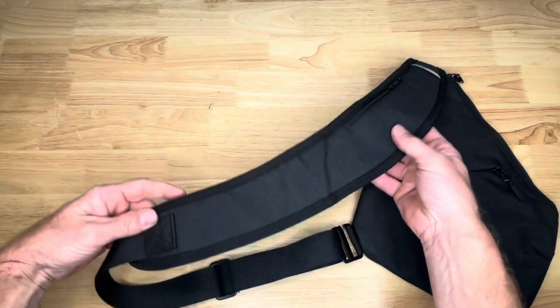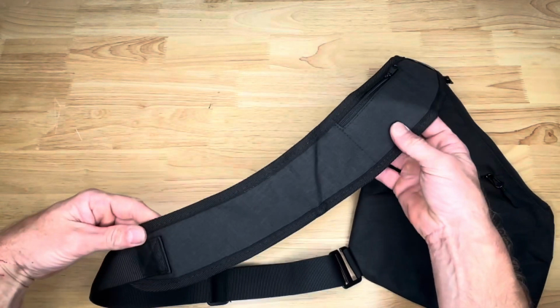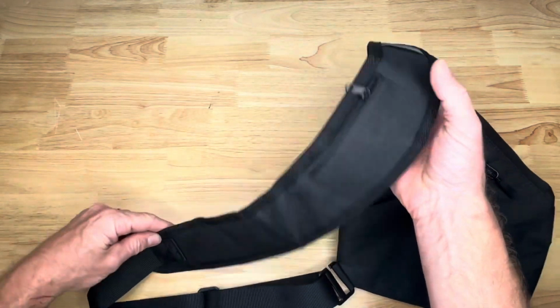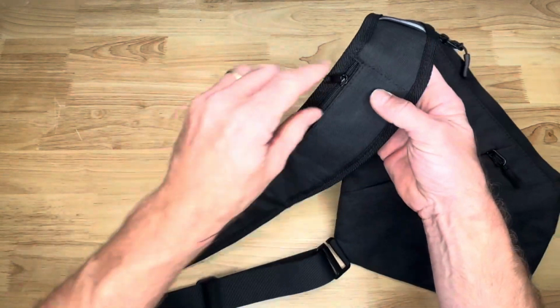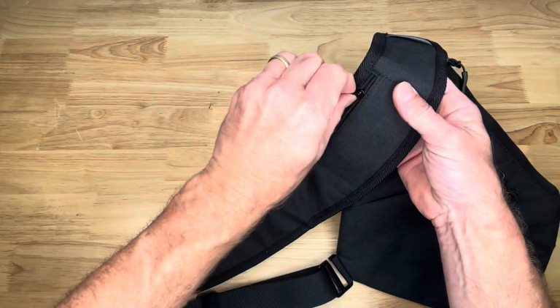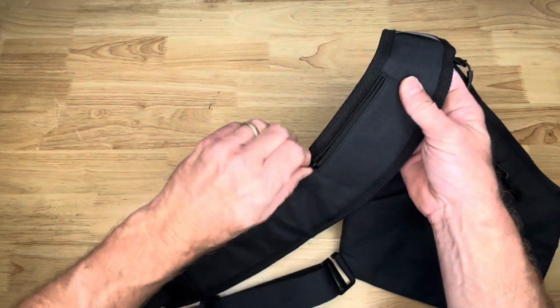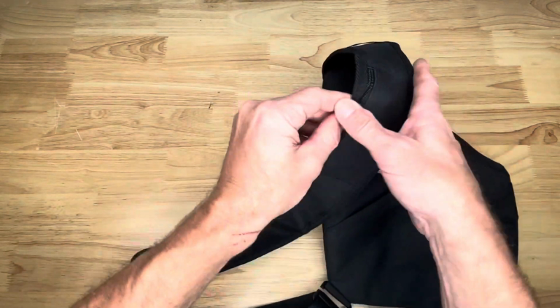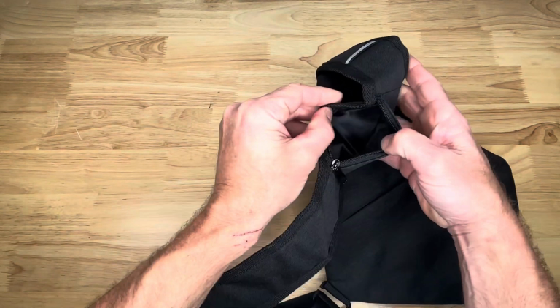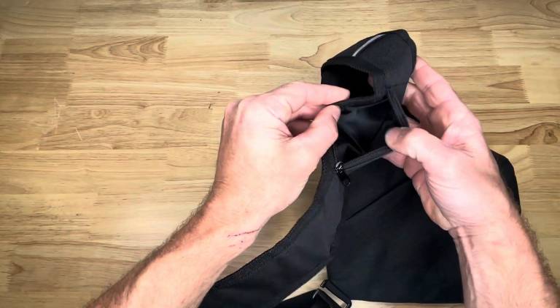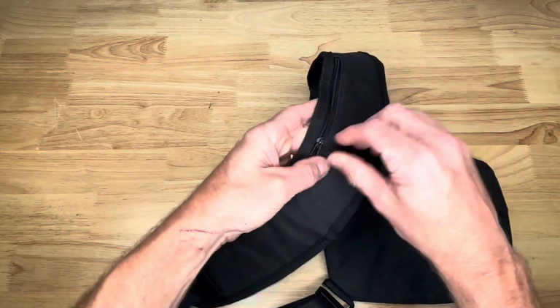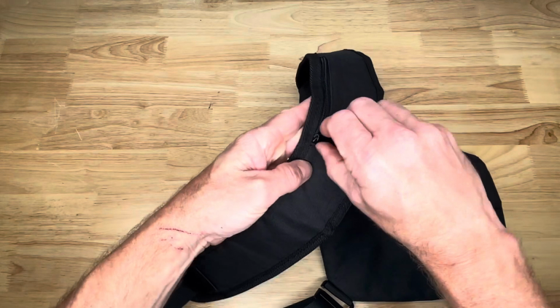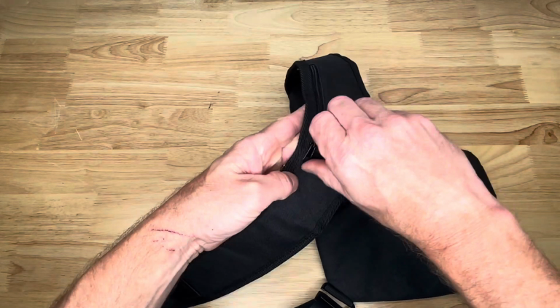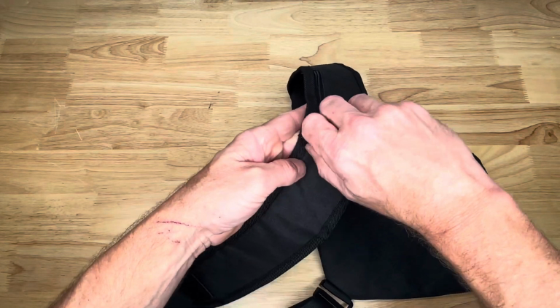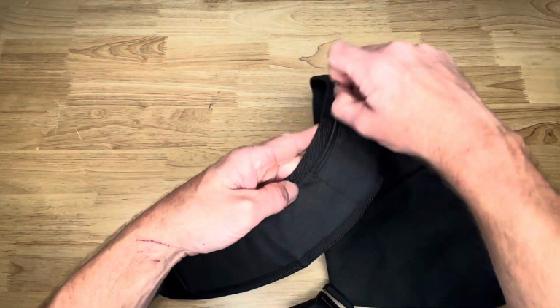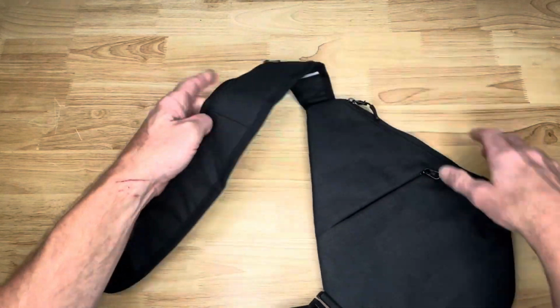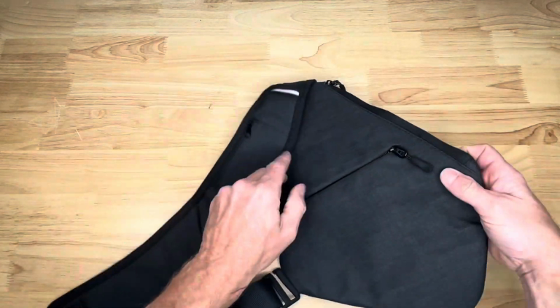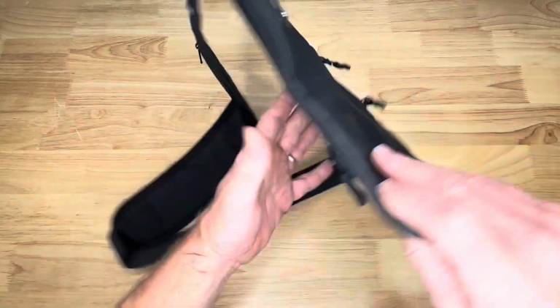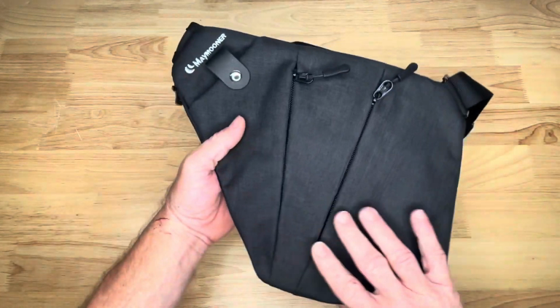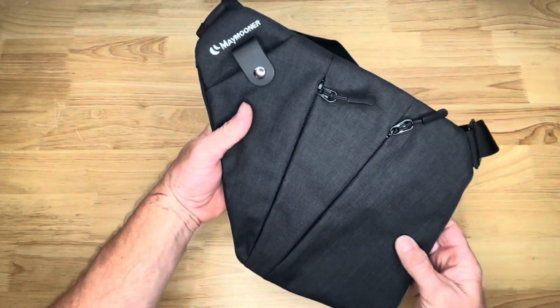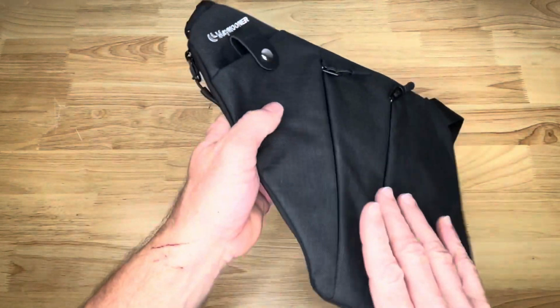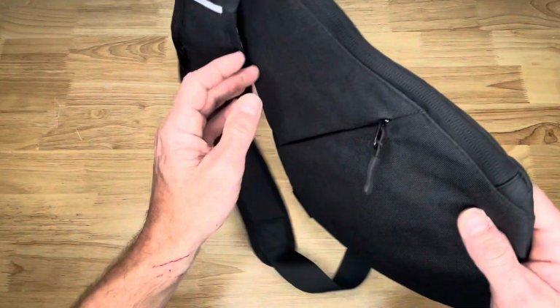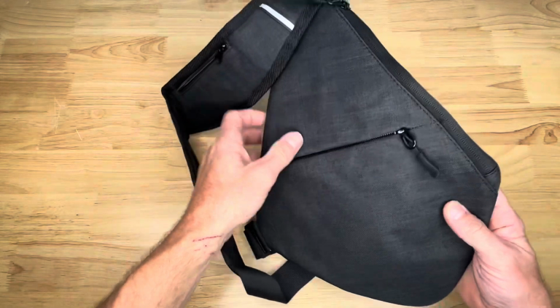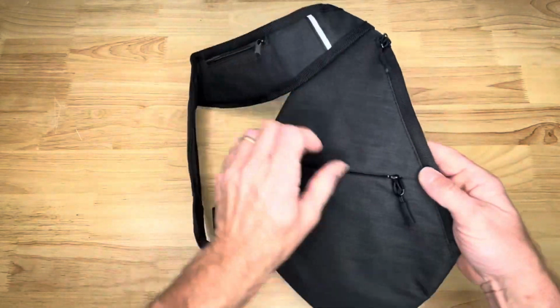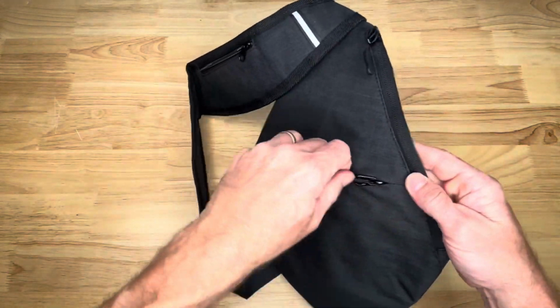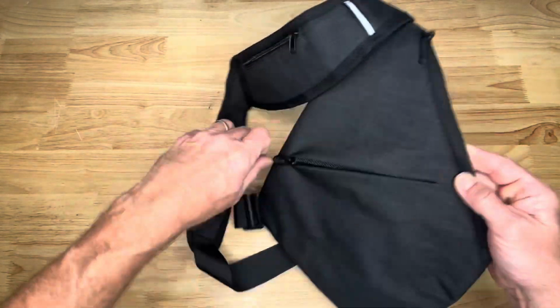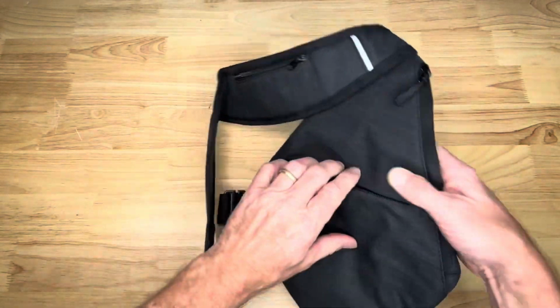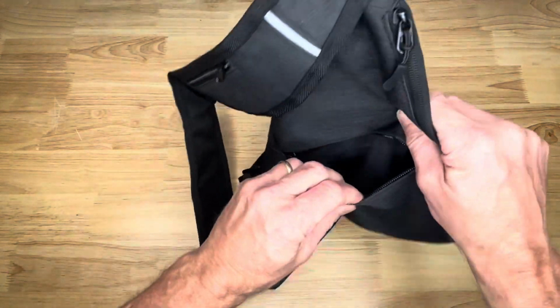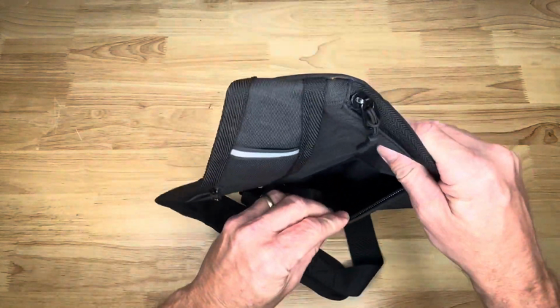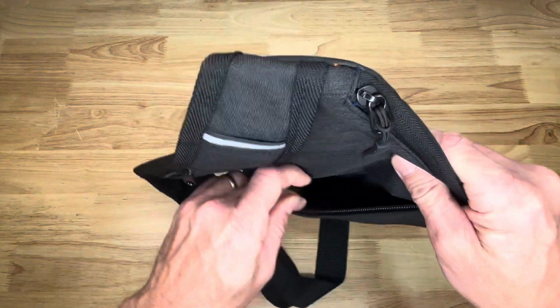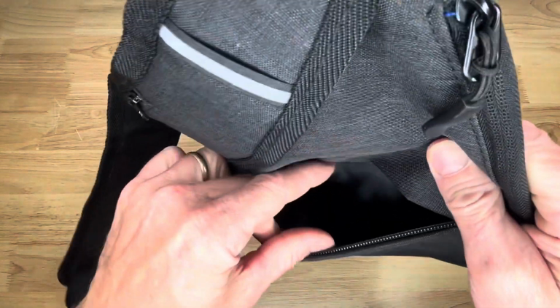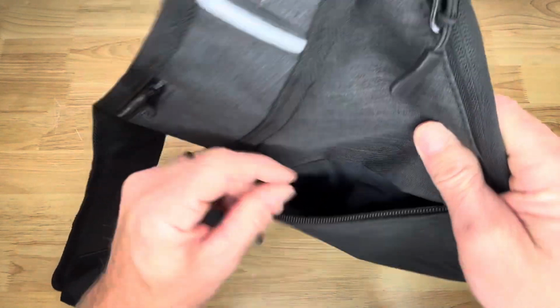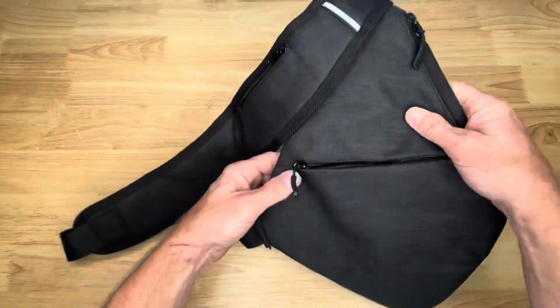Here's the sling itself. It's got a little pocket in the front too — a zippable pocket. Here's the front of it, and then in the back there's a little secret pocket as well.